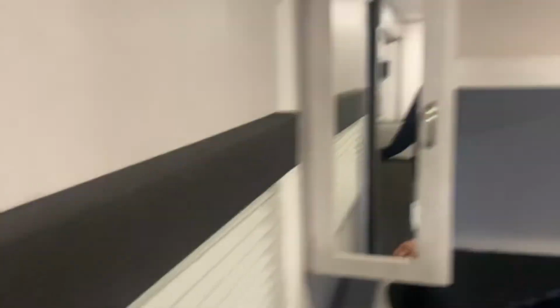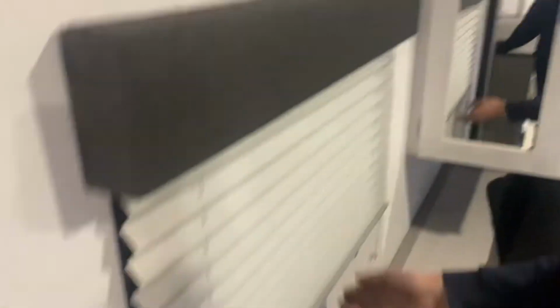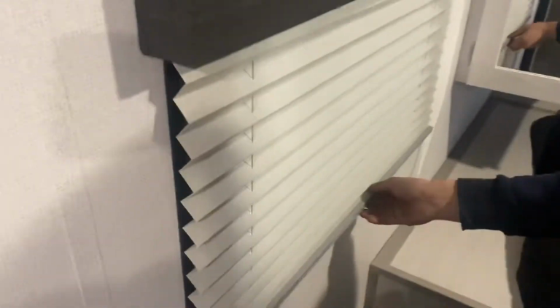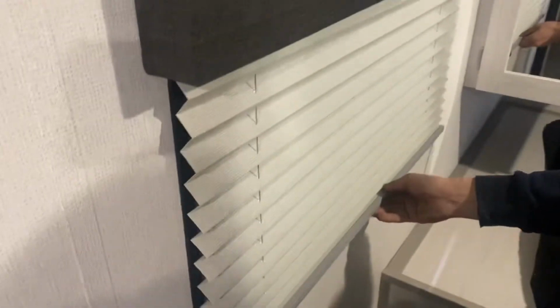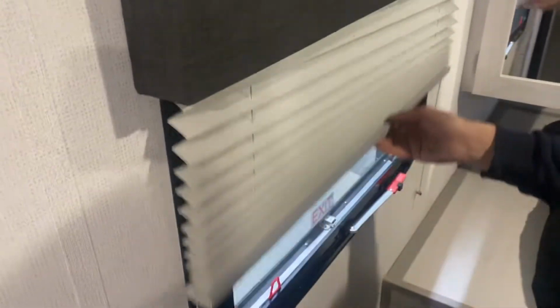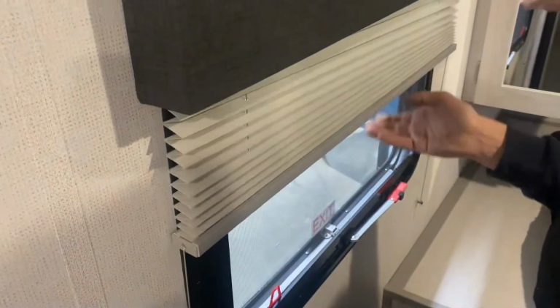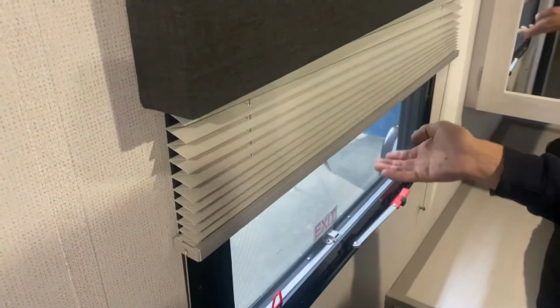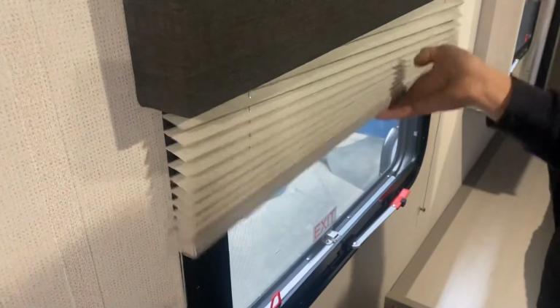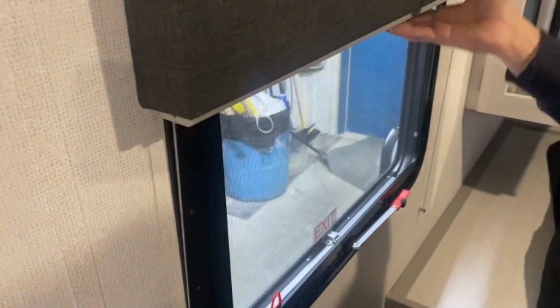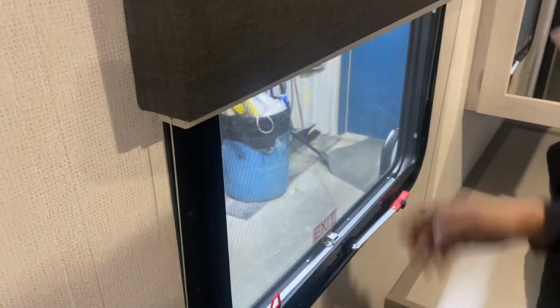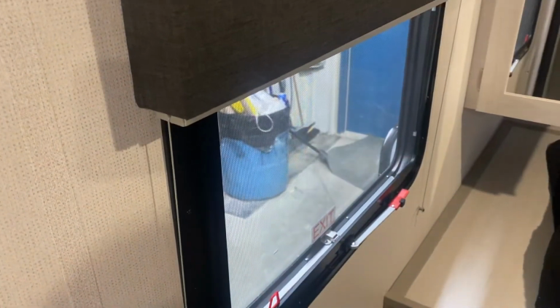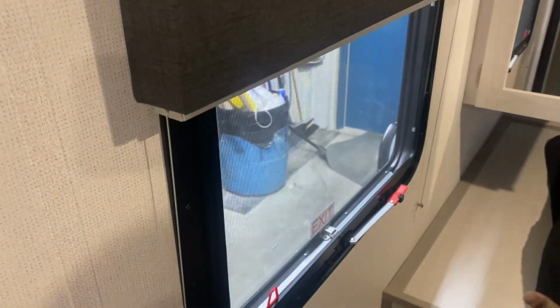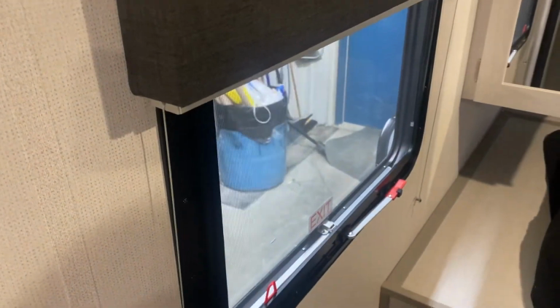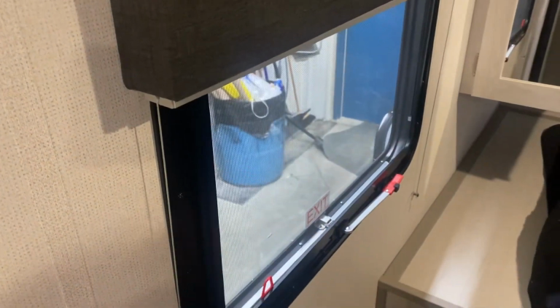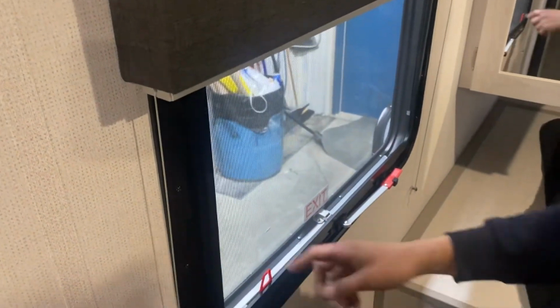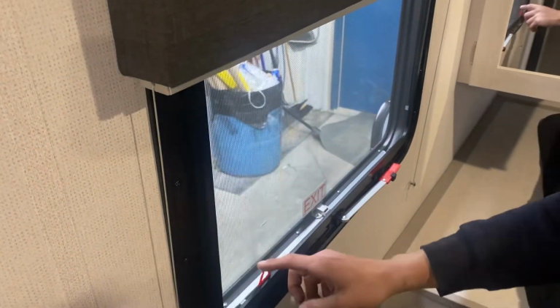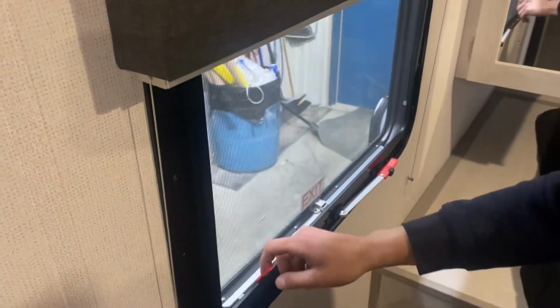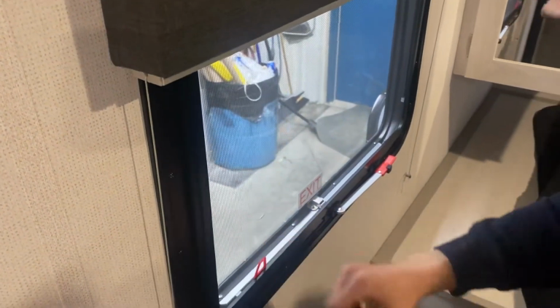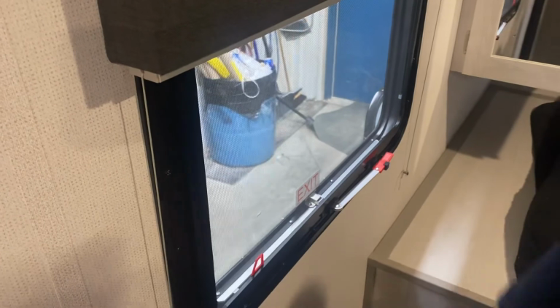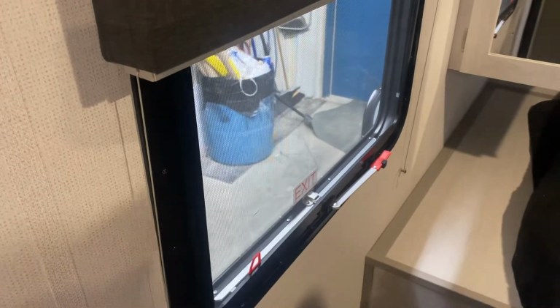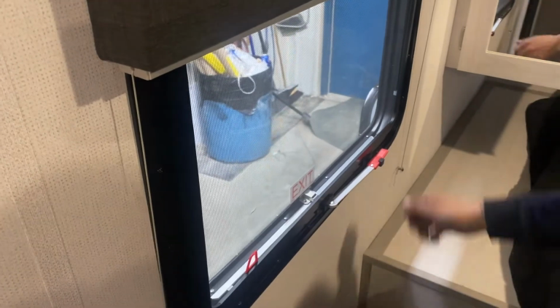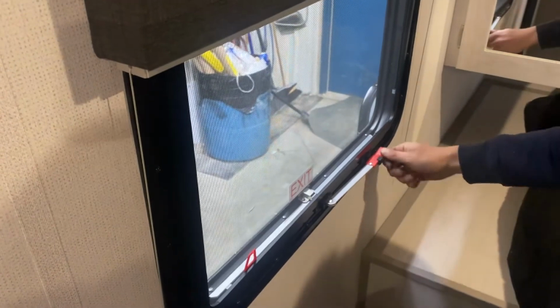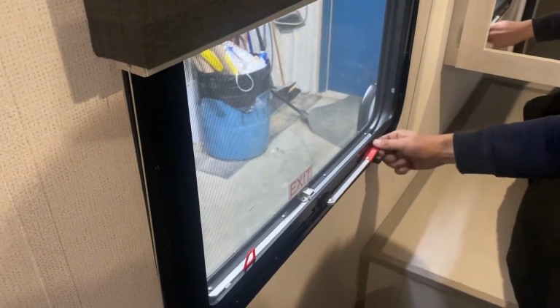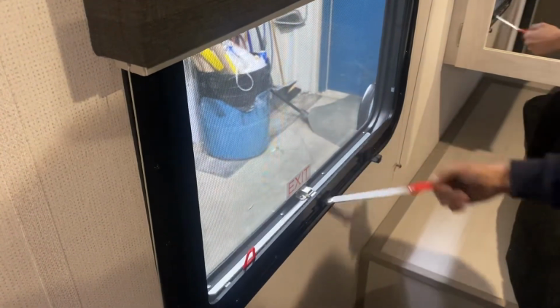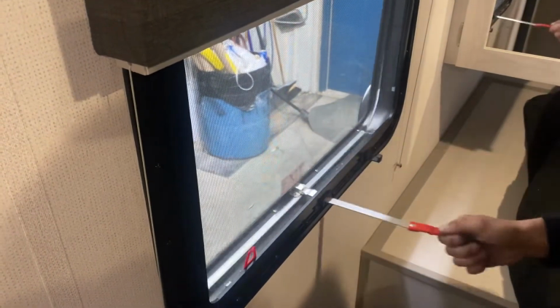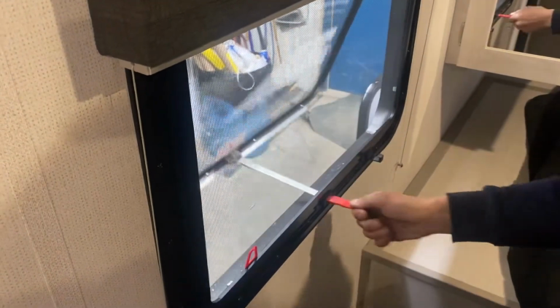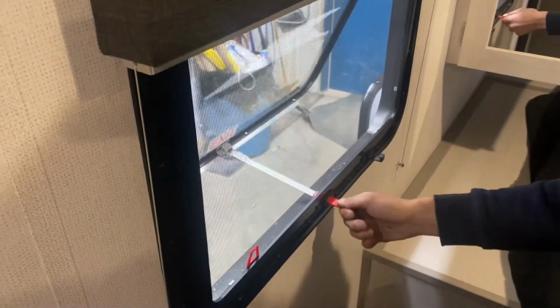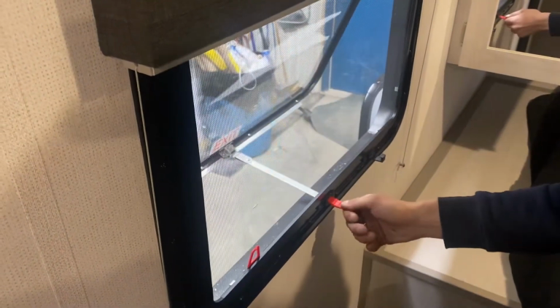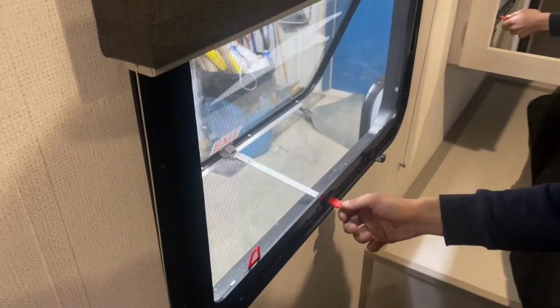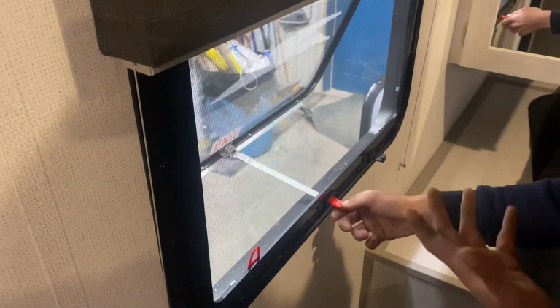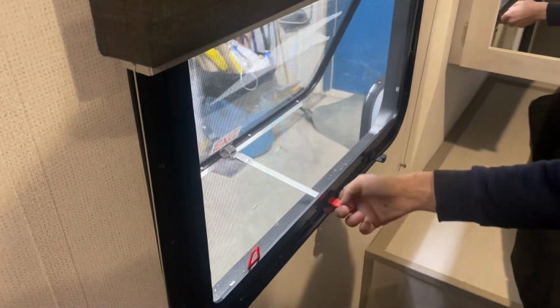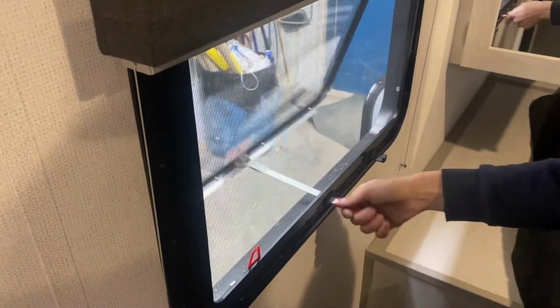Blinds throughout the unit pretty well just sit where you leave them. This emergency exit here — just pull that red tab to get rid of the screen, take this handle, throw it outside, and hop on out.